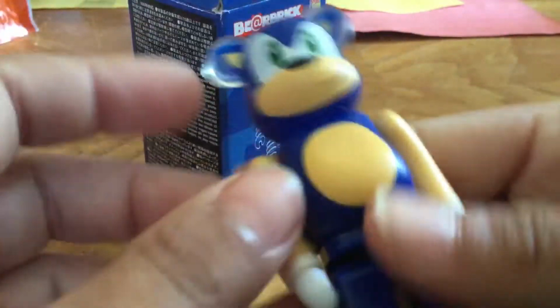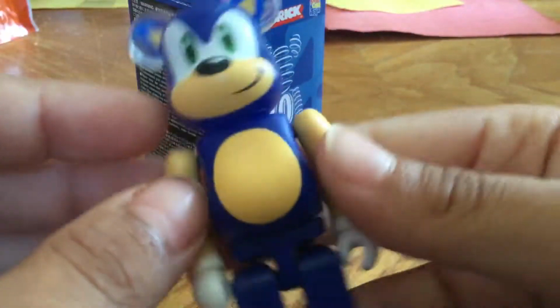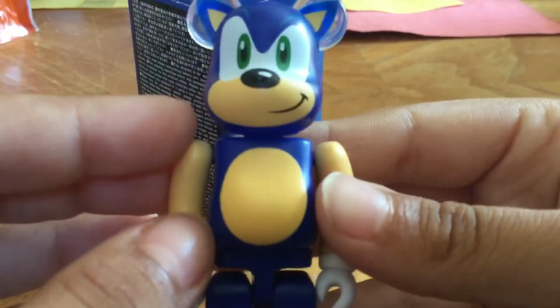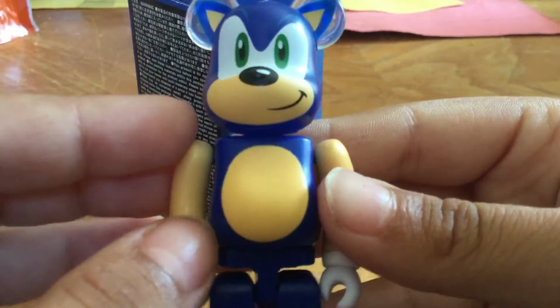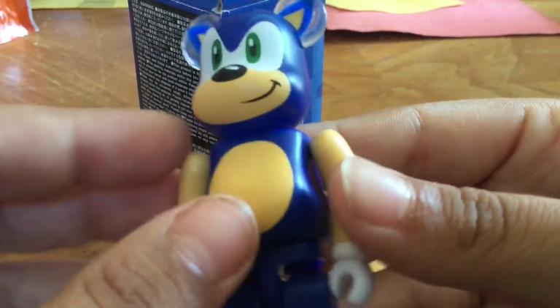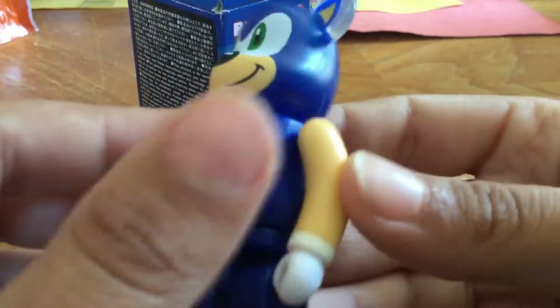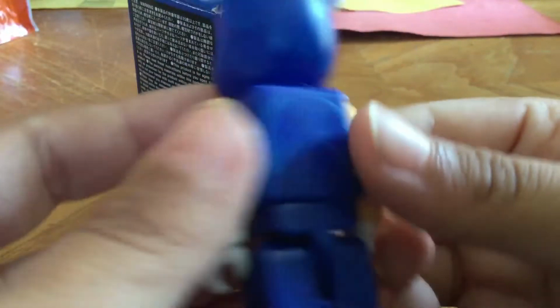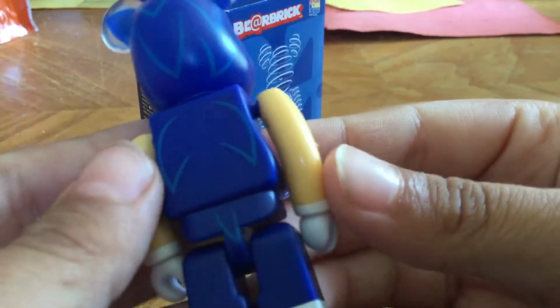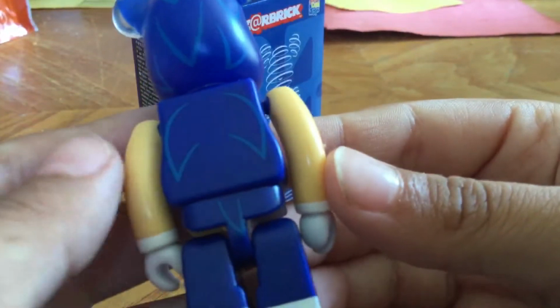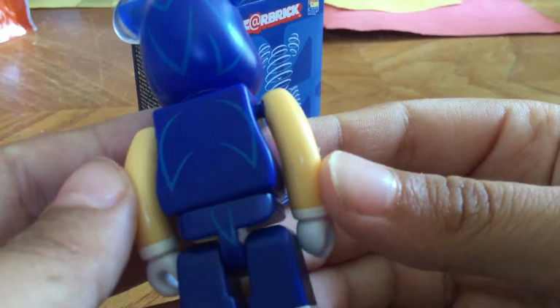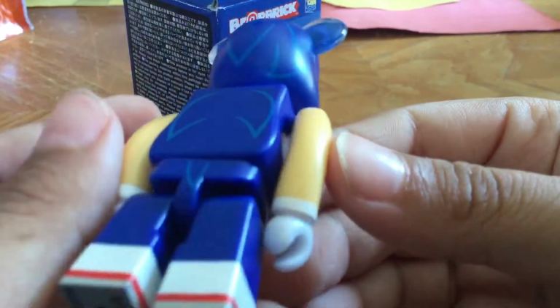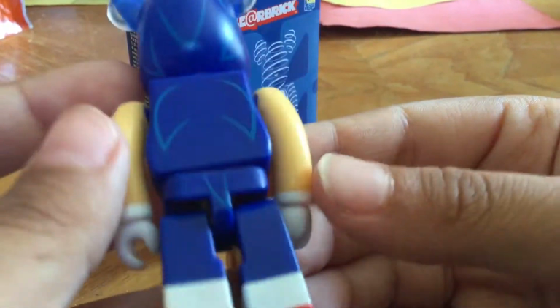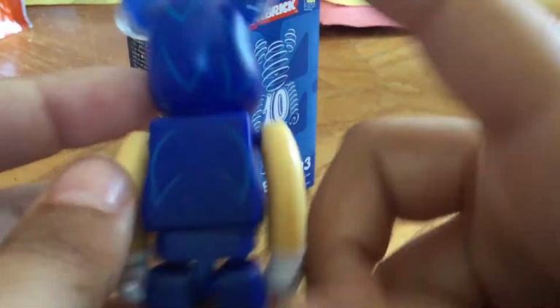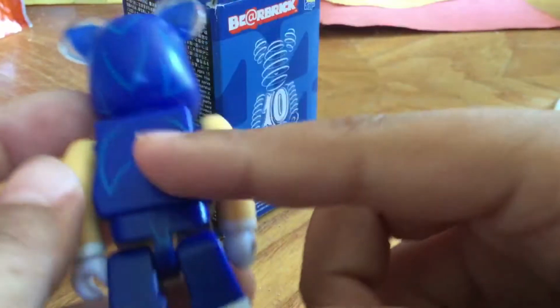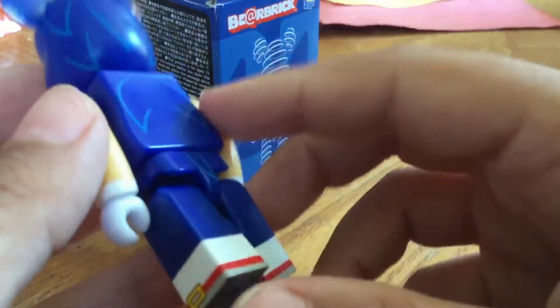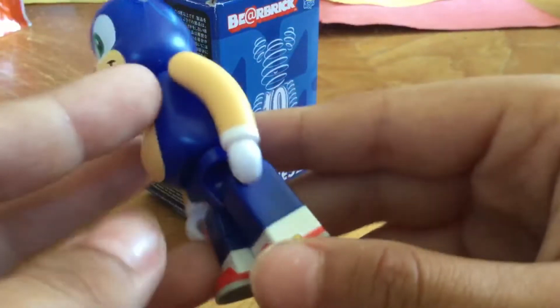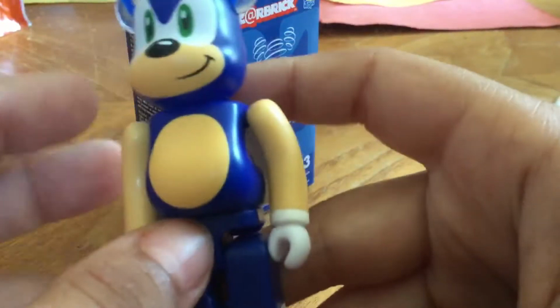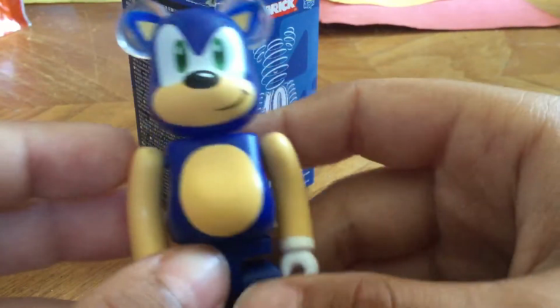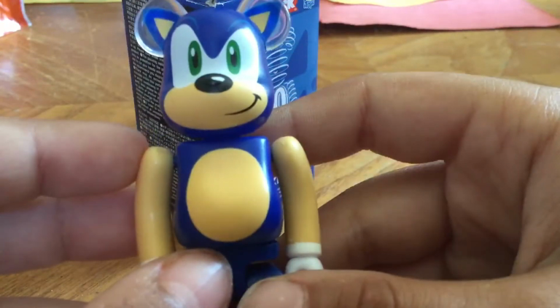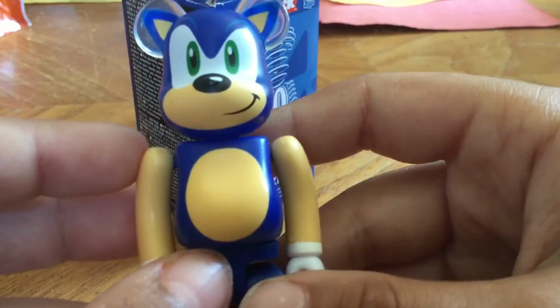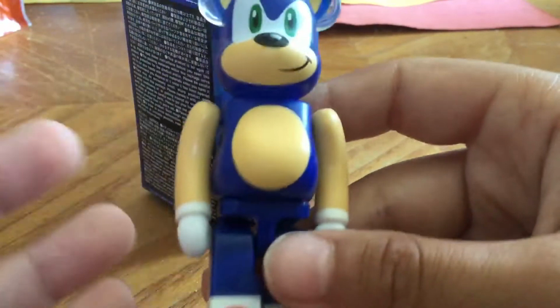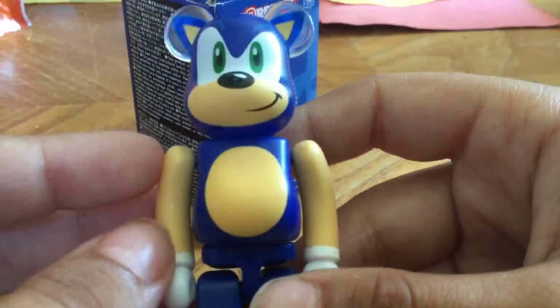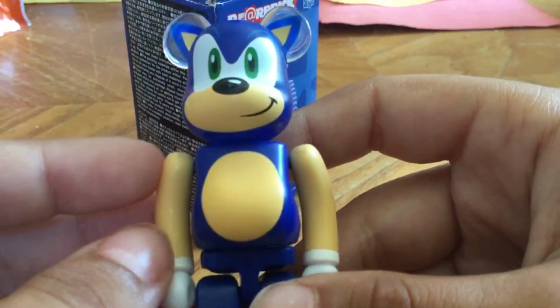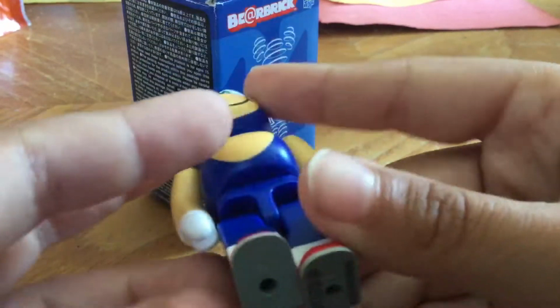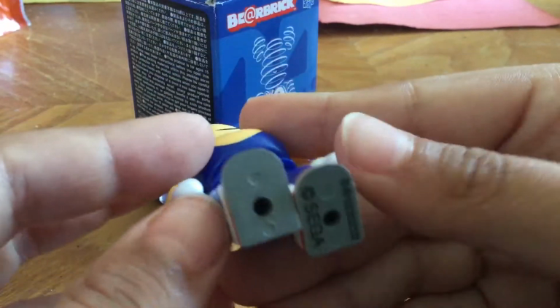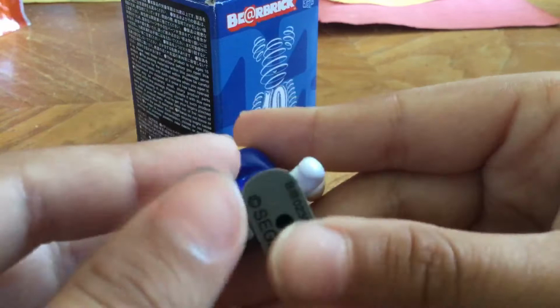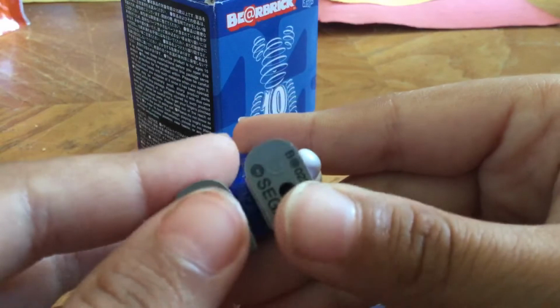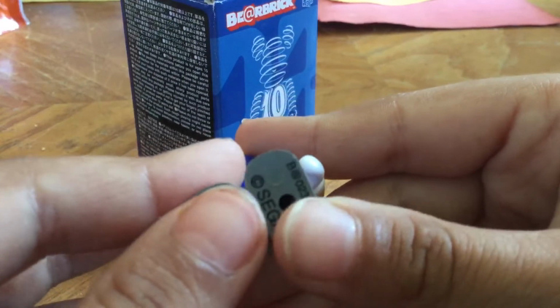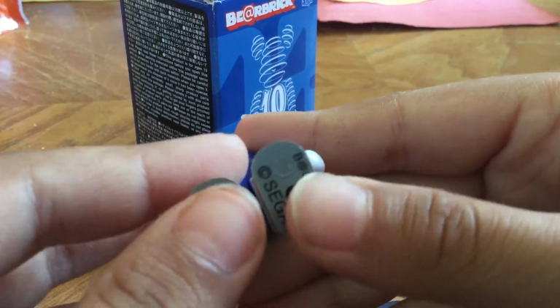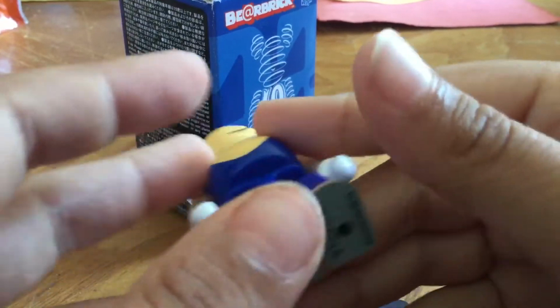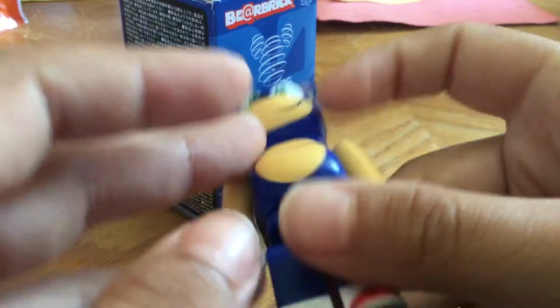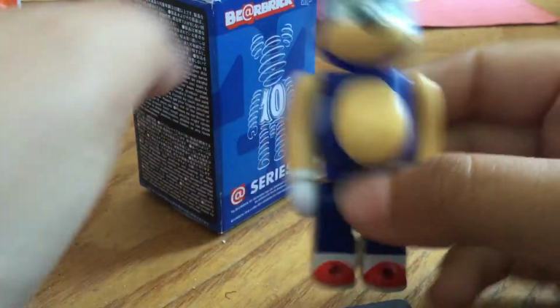This is Sonic. As you can tell, you can see the spikes in the back. I kind of like it a lot. Yeah, I like it.